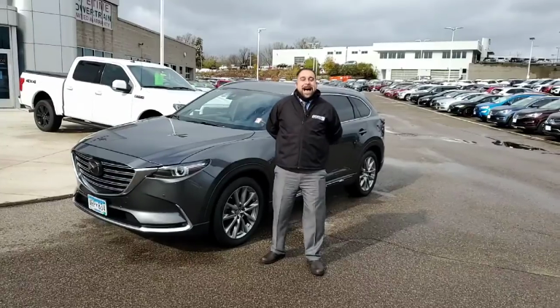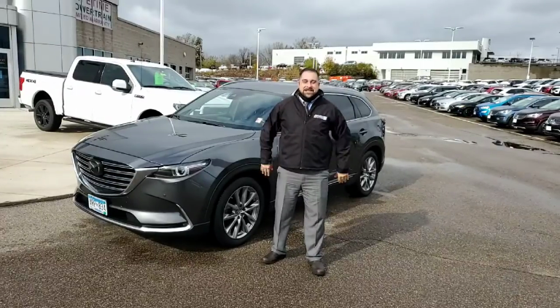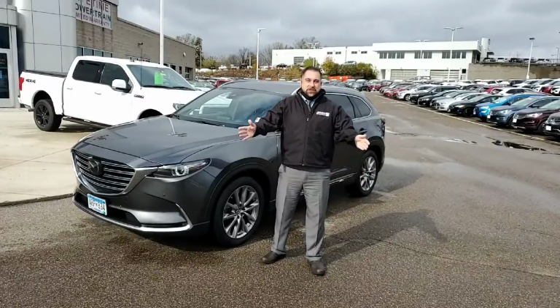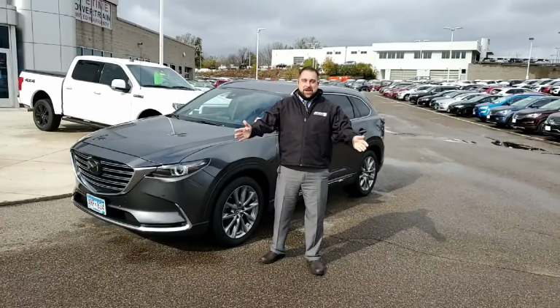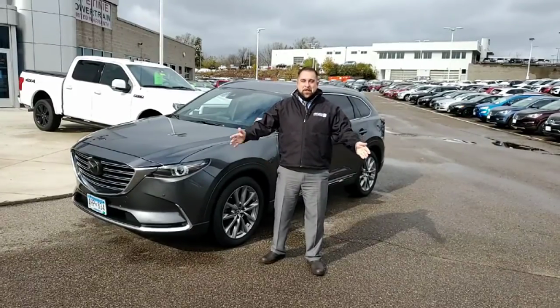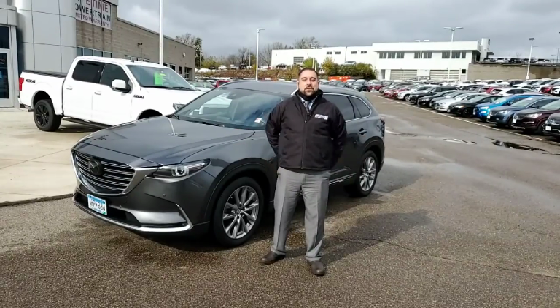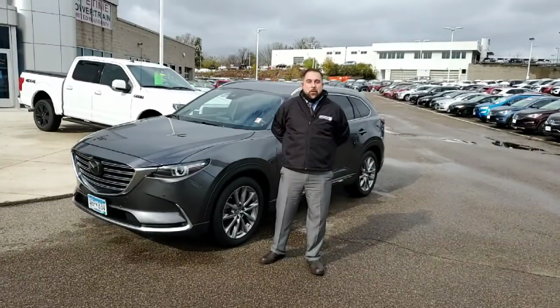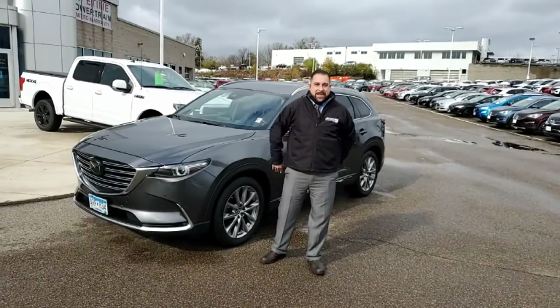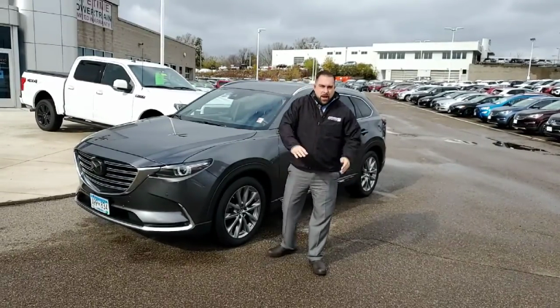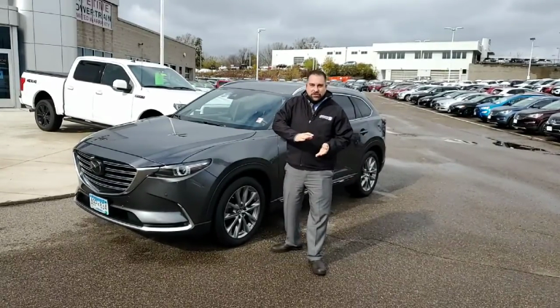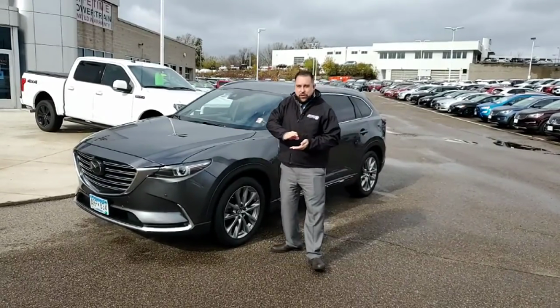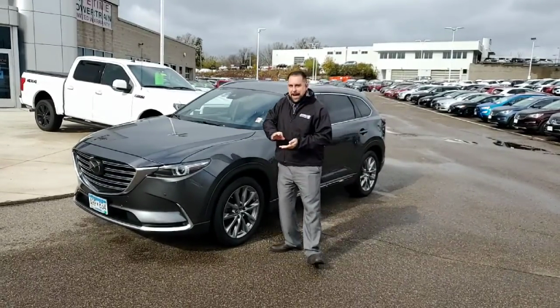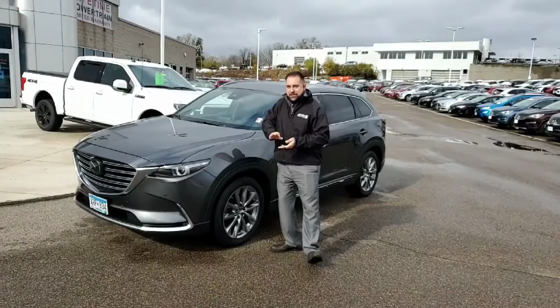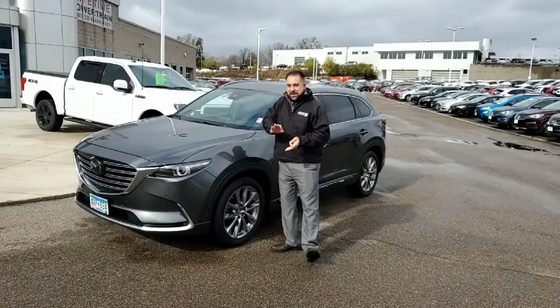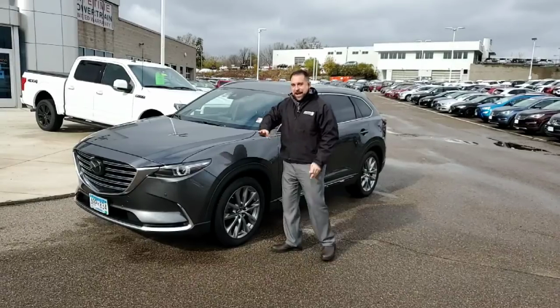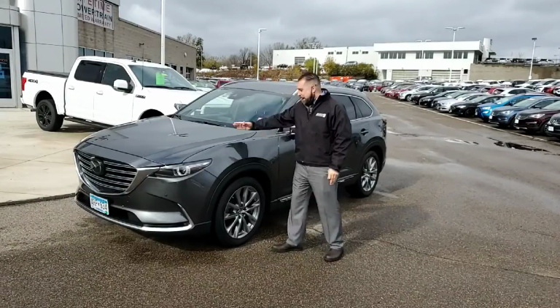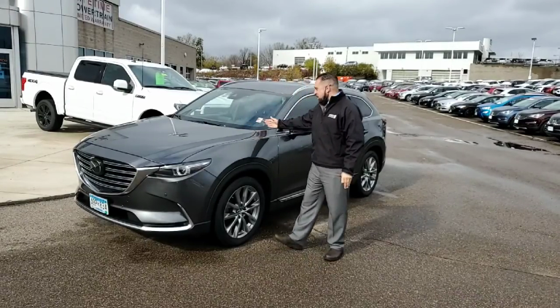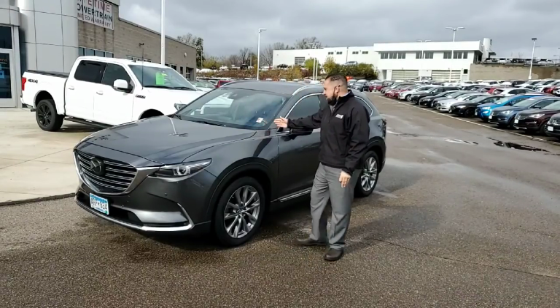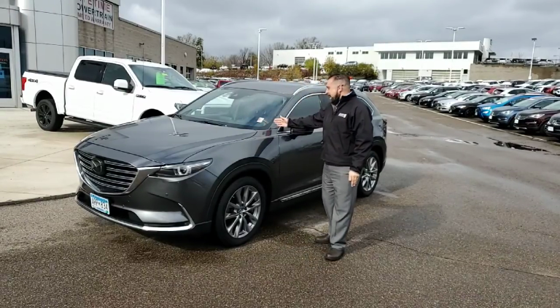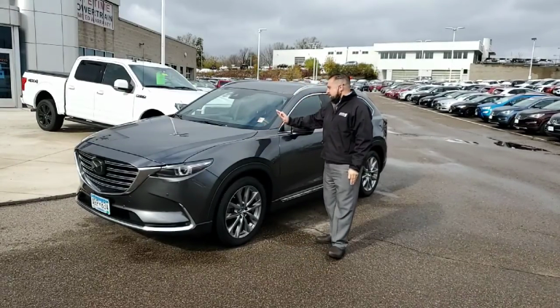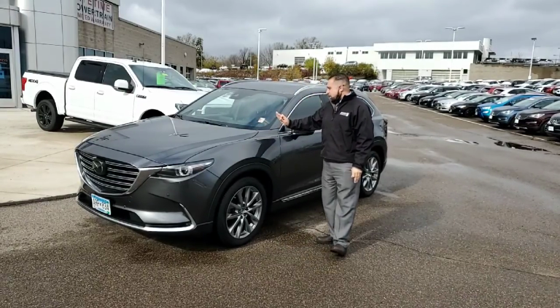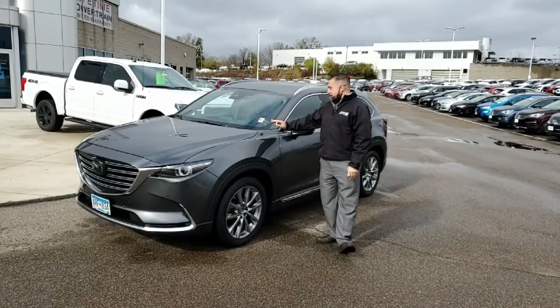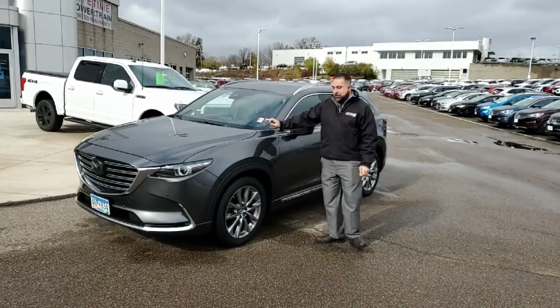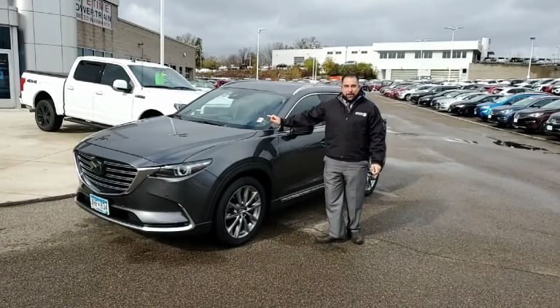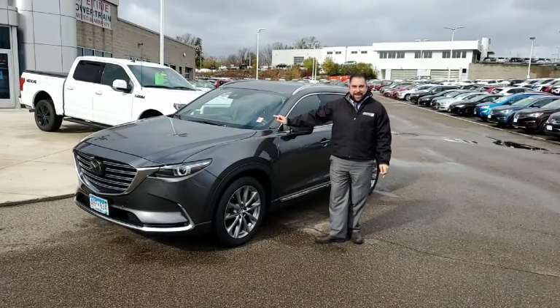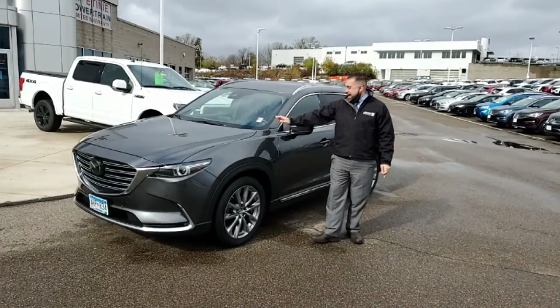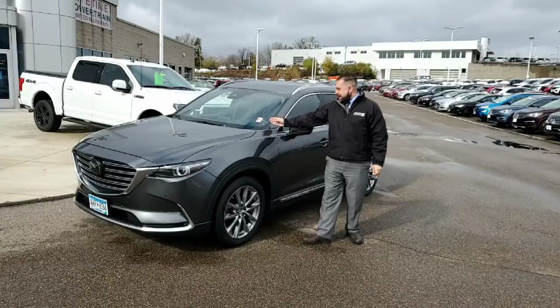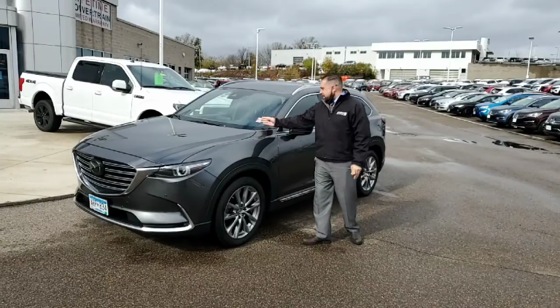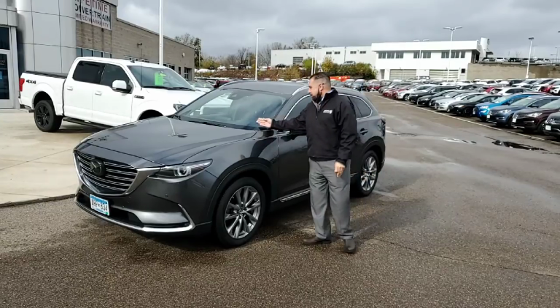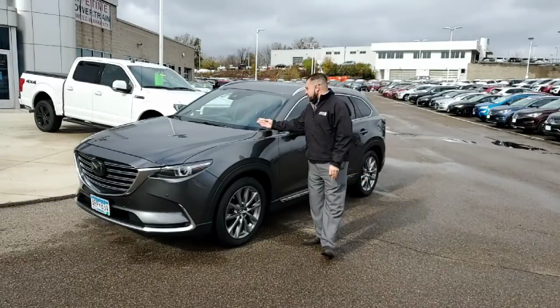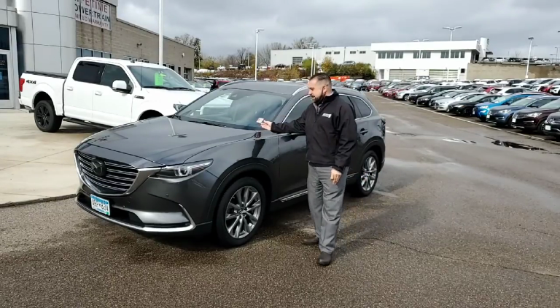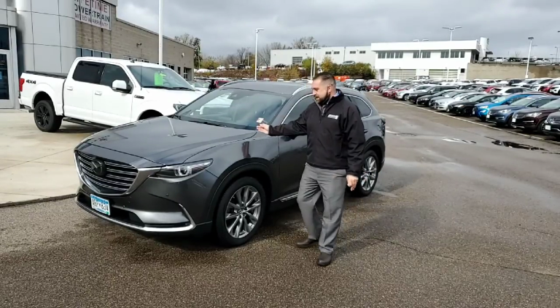Hi, Steven Stucci here from Invergrove Ford and Lincoln presenting you Bob Notch's Top Notch Pick of the Week on this very beautiful 2018 Mazda CX-9.